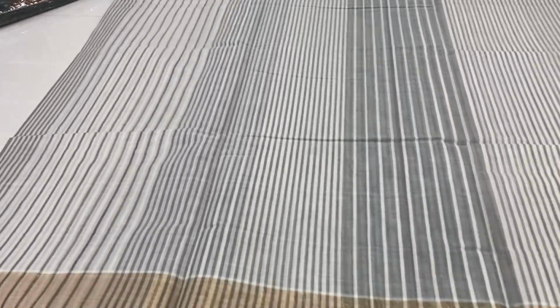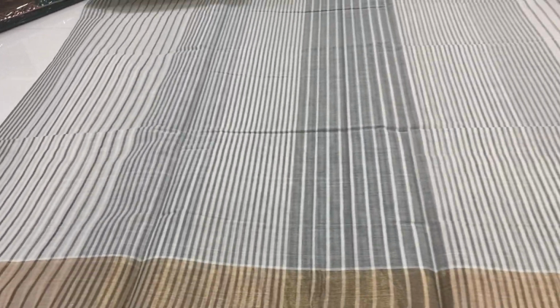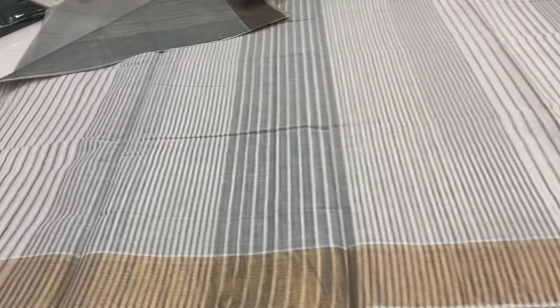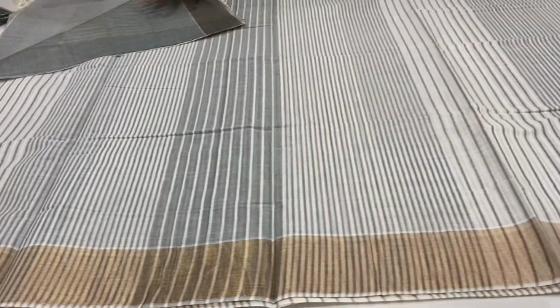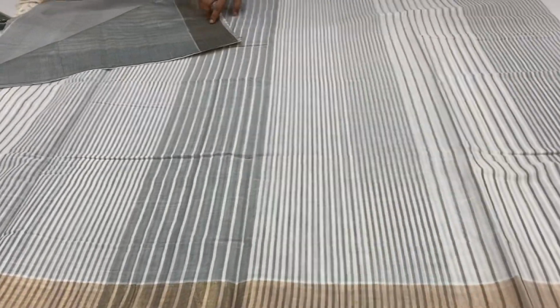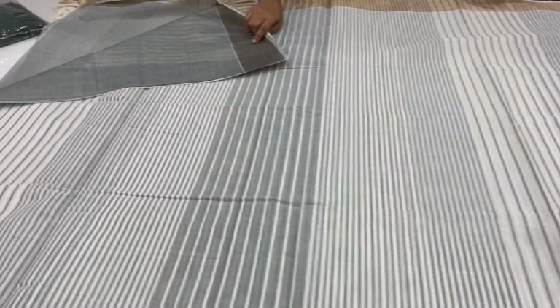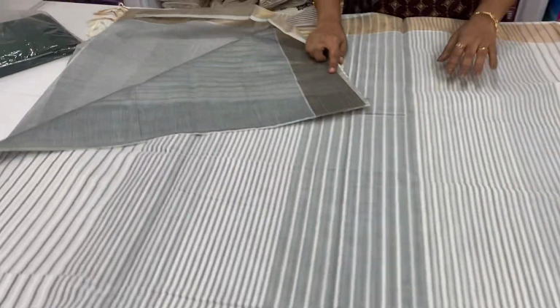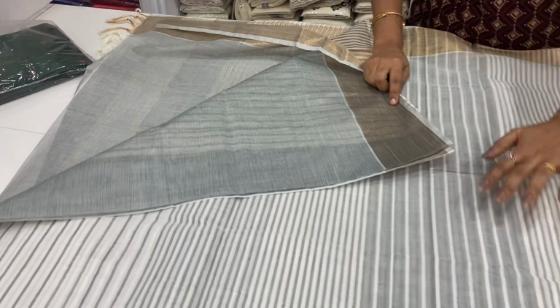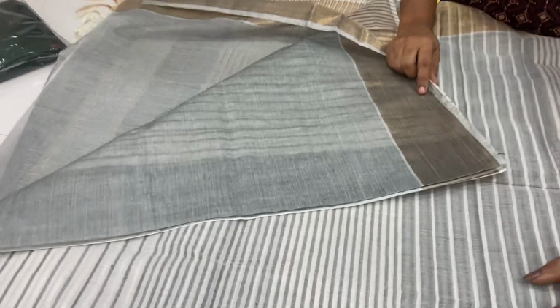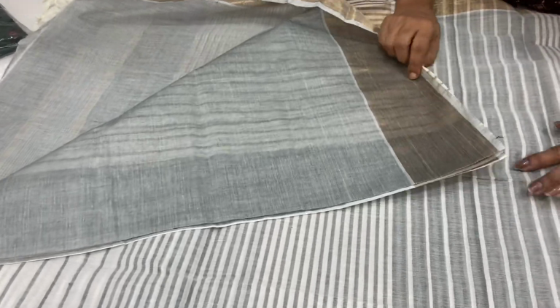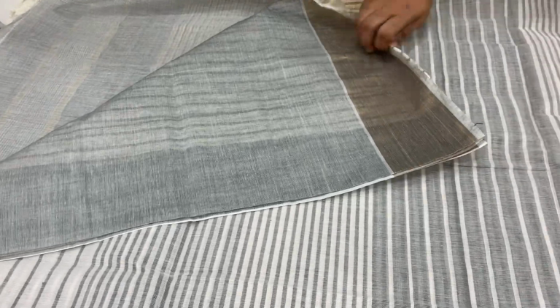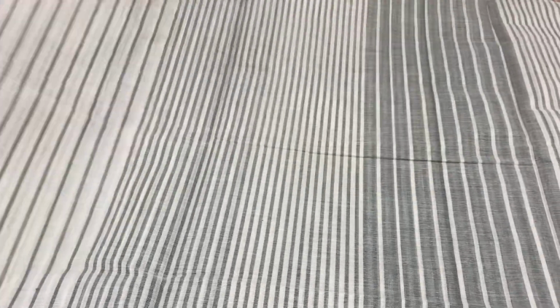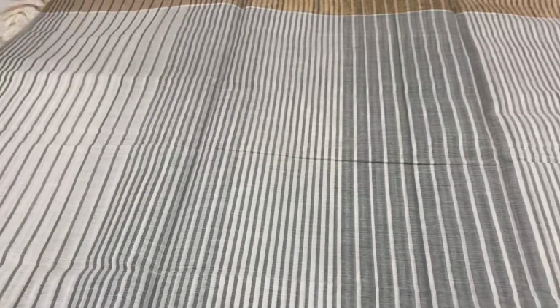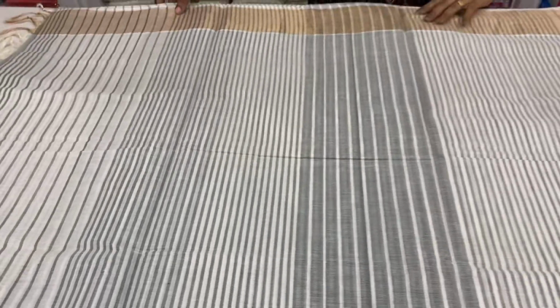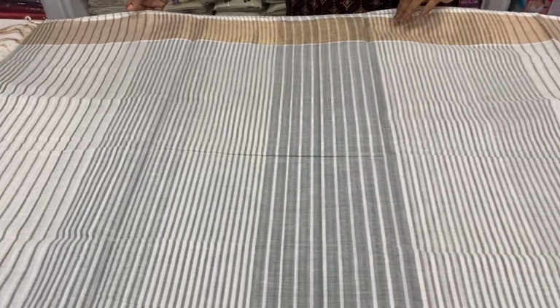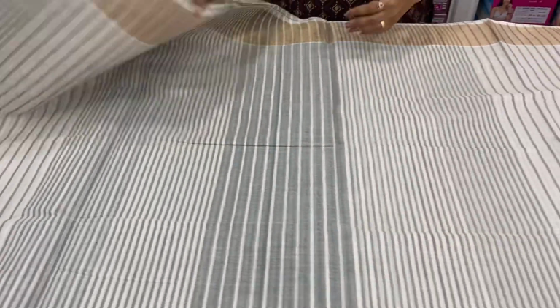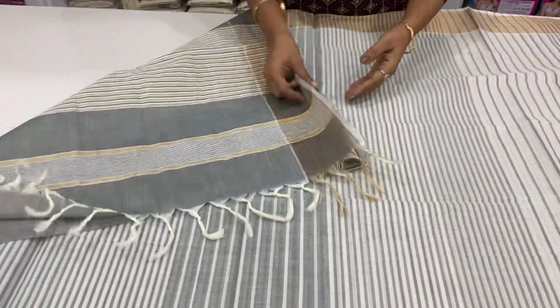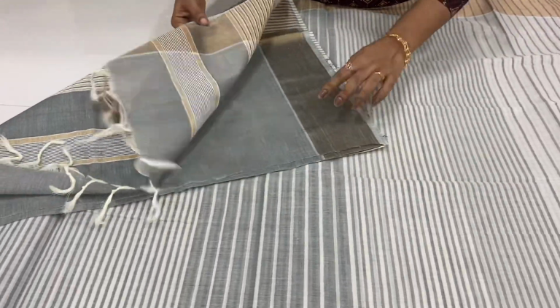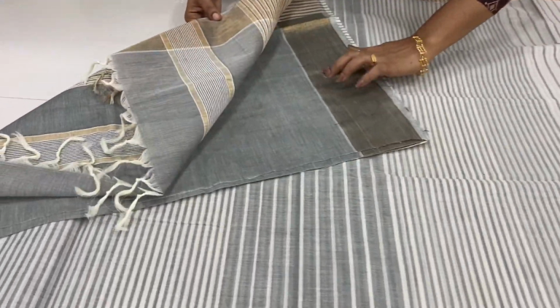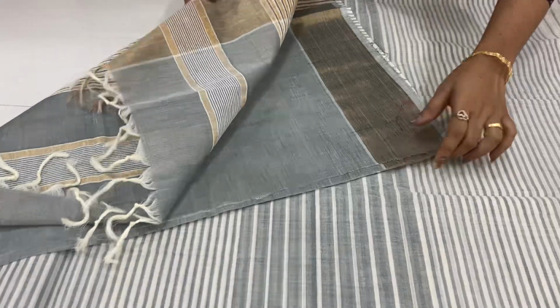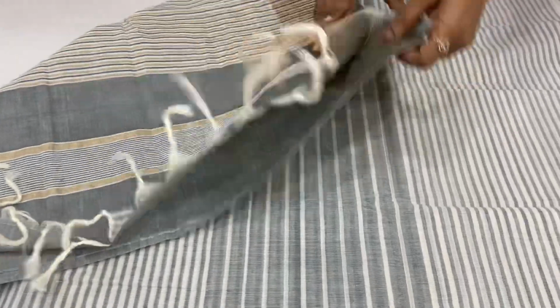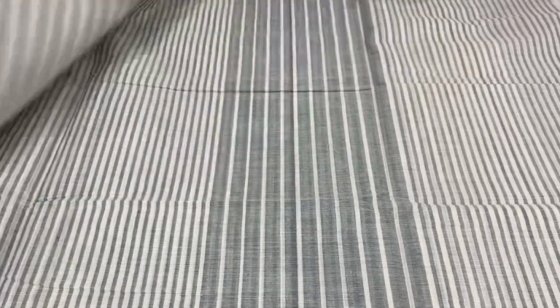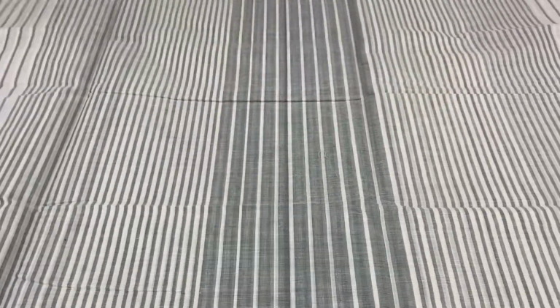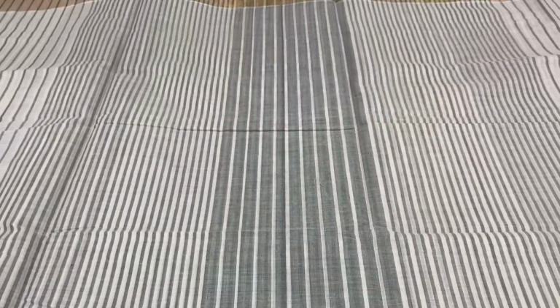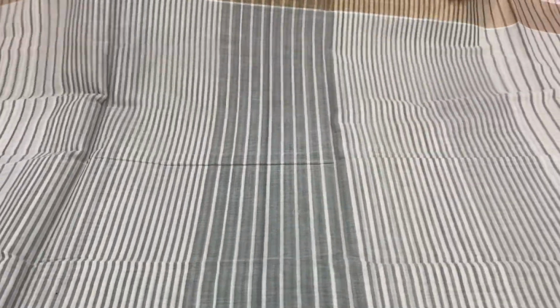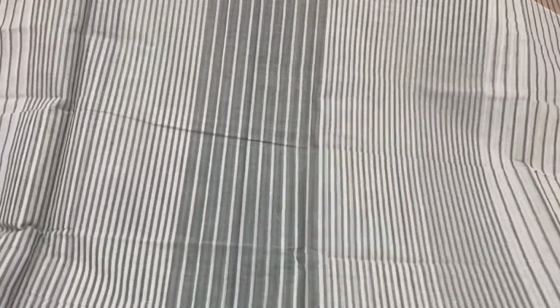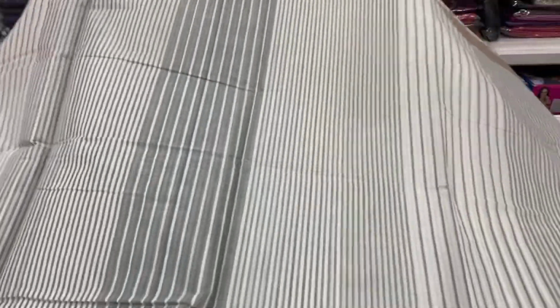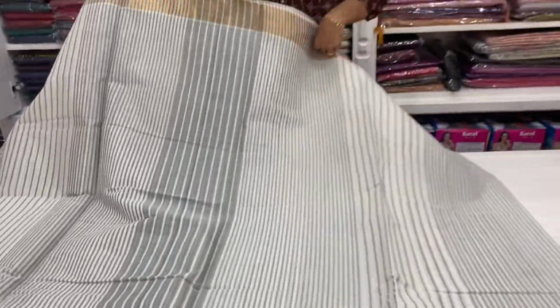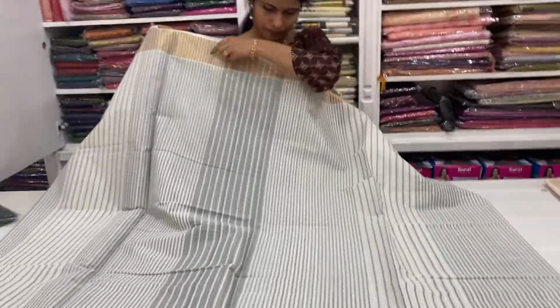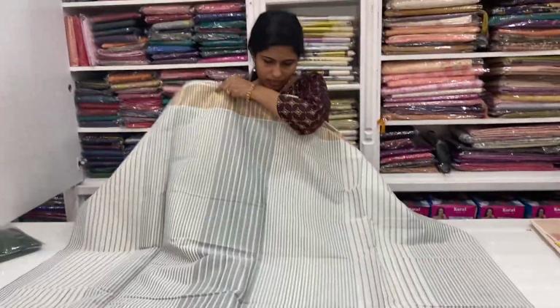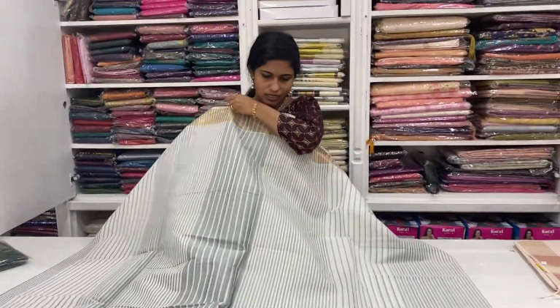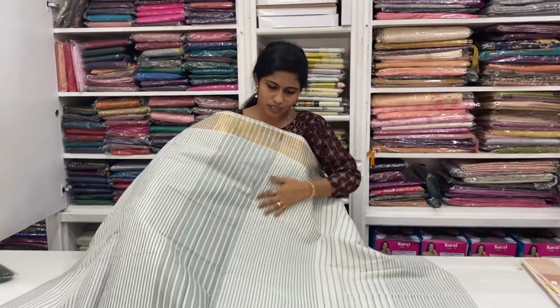The blouse is the same. The blouse is plain. The border is a plain. The border is the same.